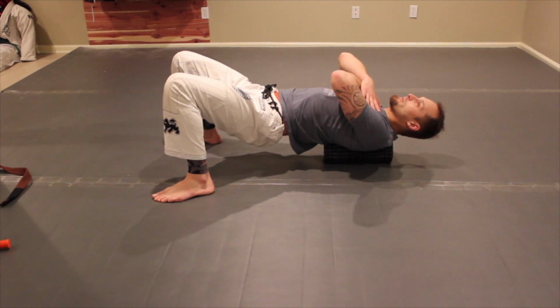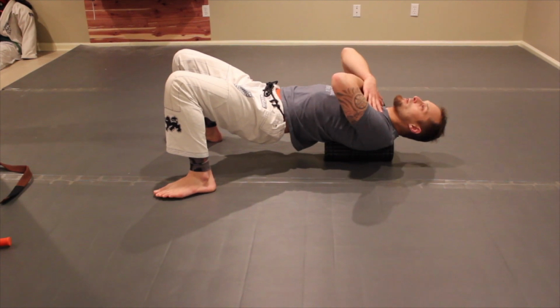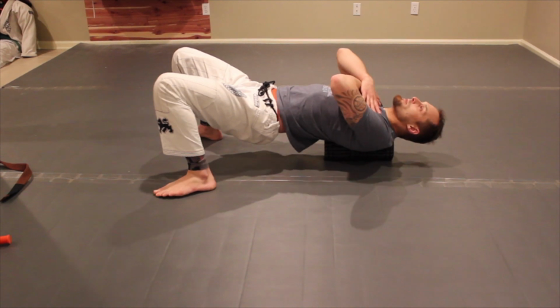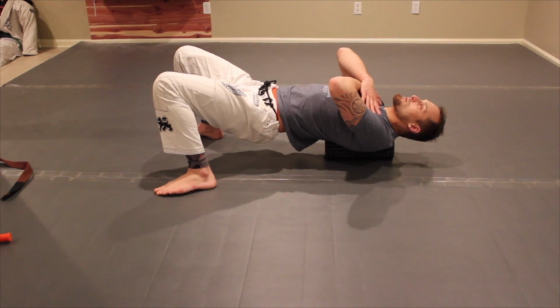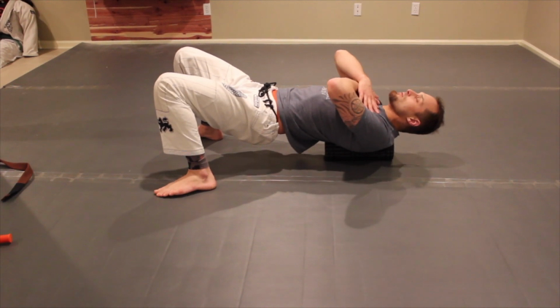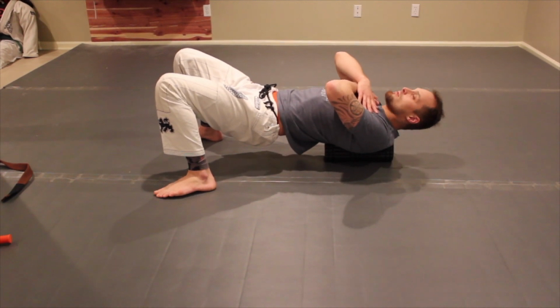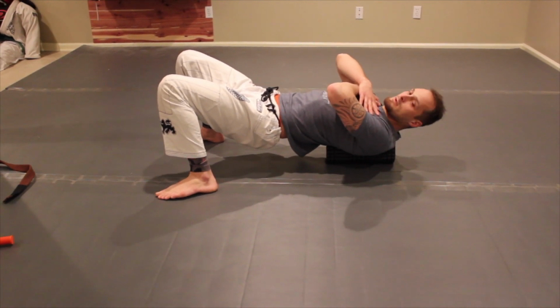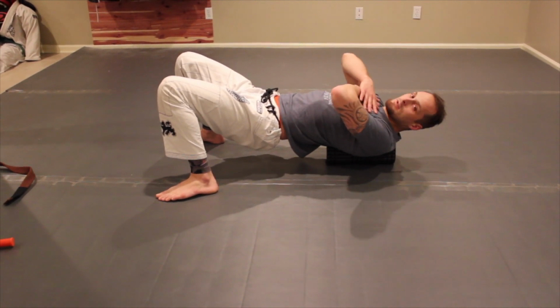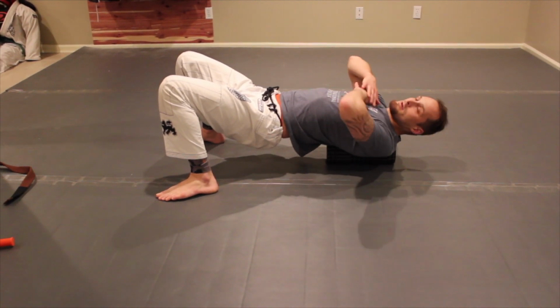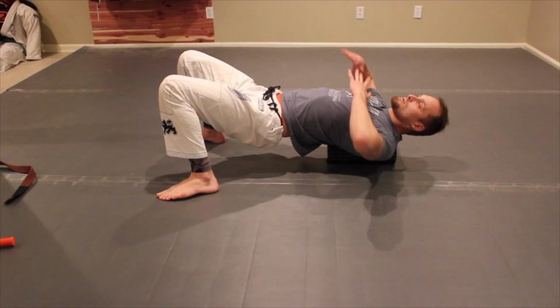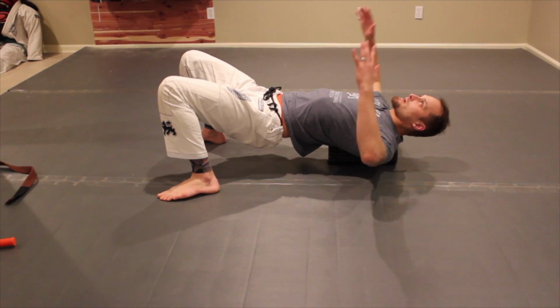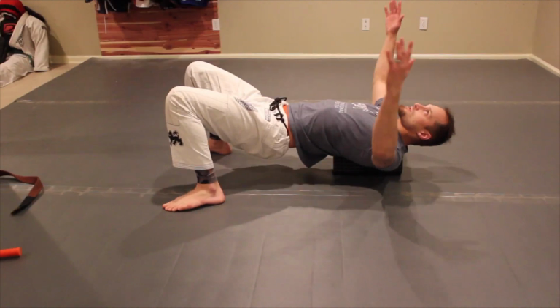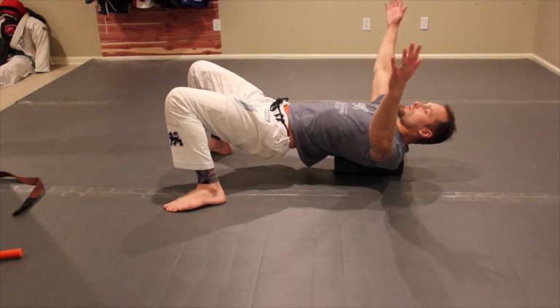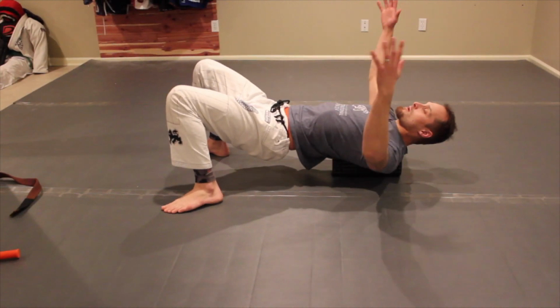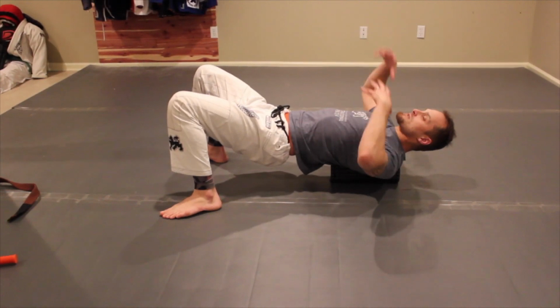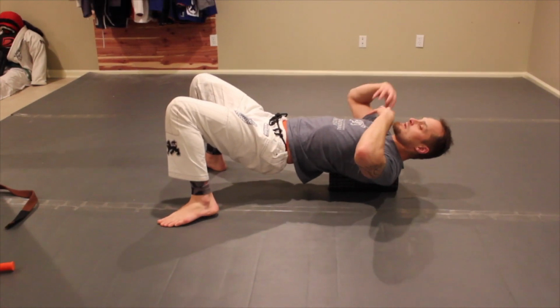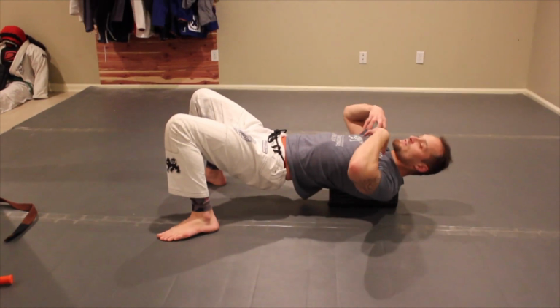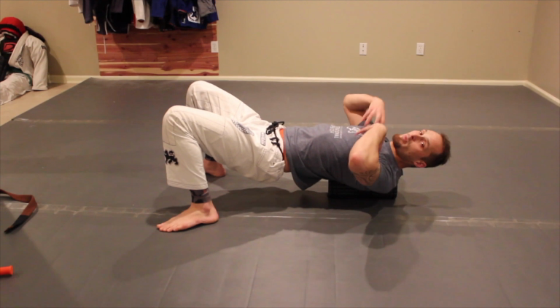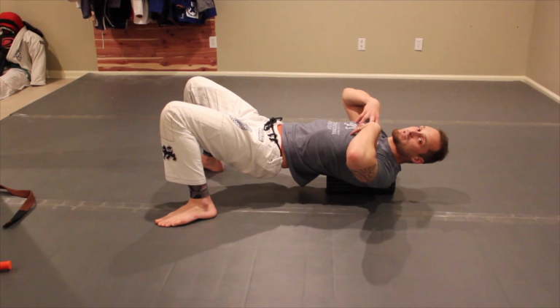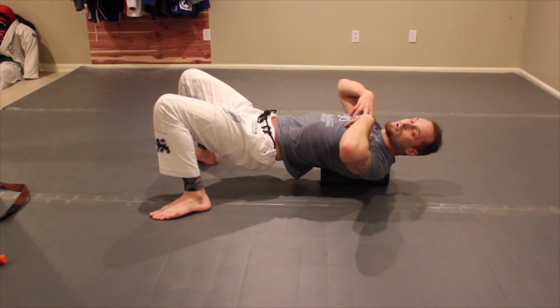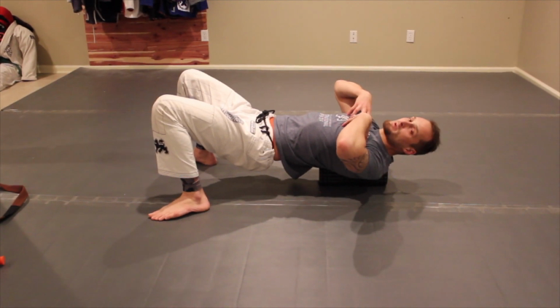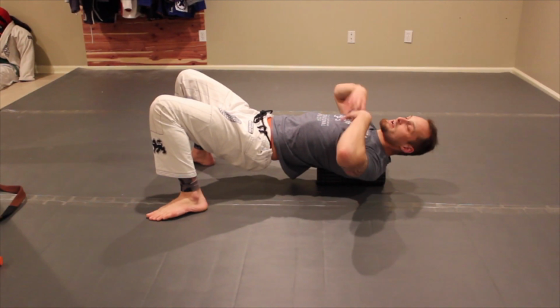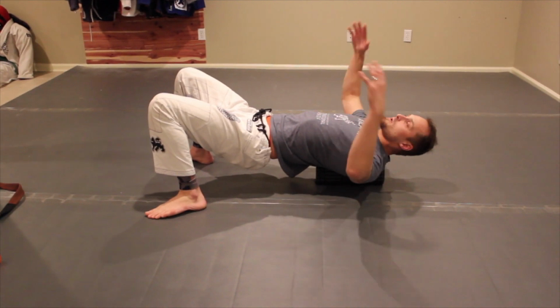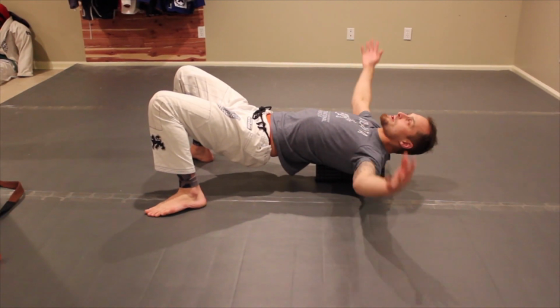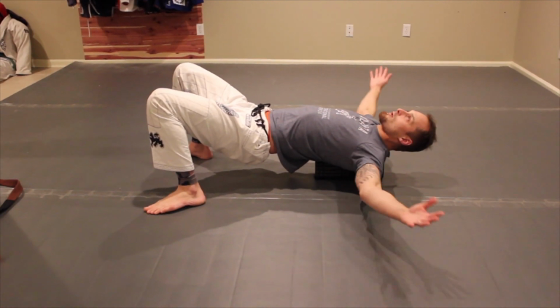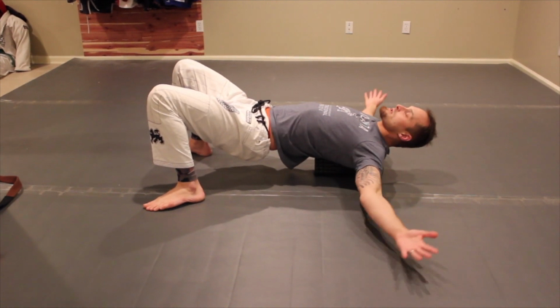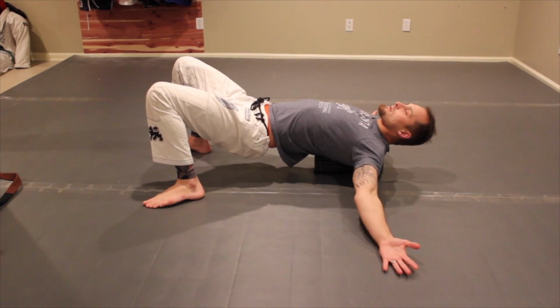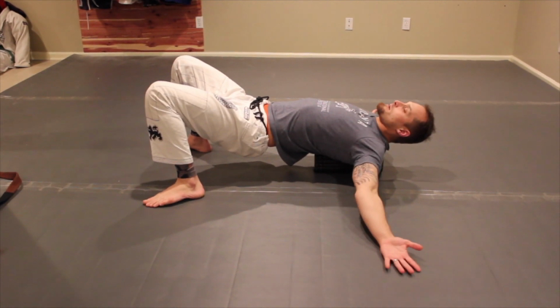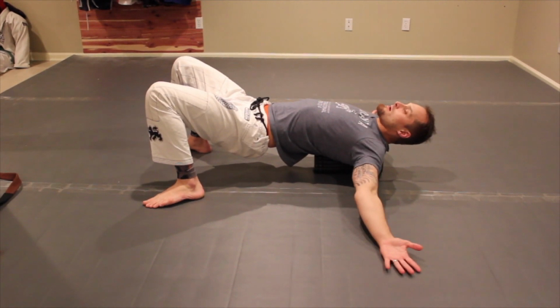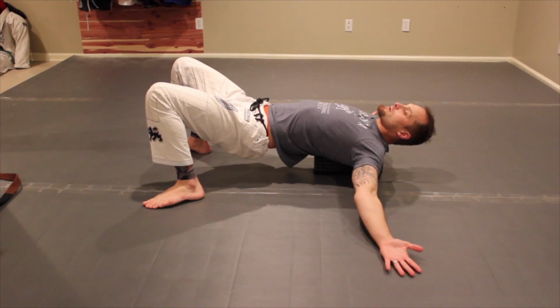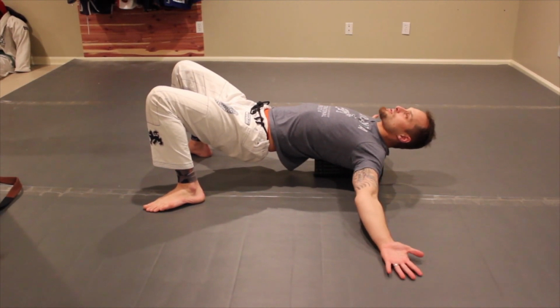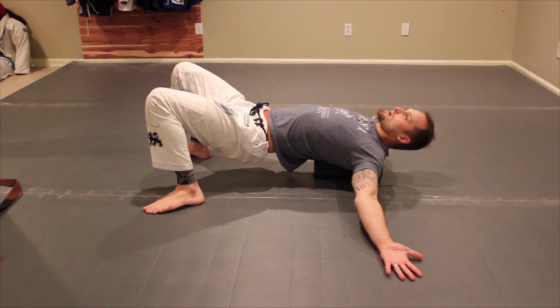The other thing you can do is actually take your arms — if your pecs can get a little bit tight as well, take your arms, lay them out and get a good stretch.